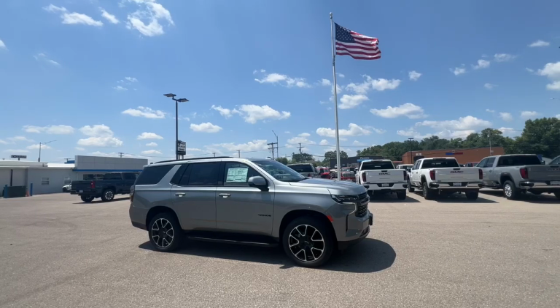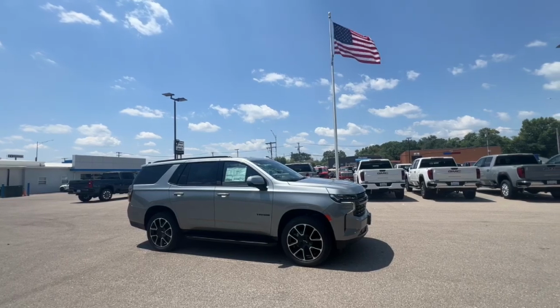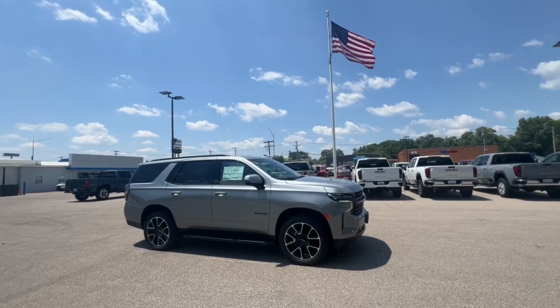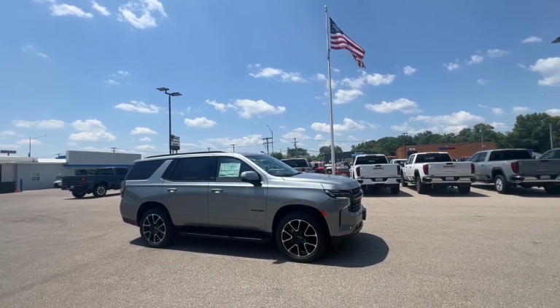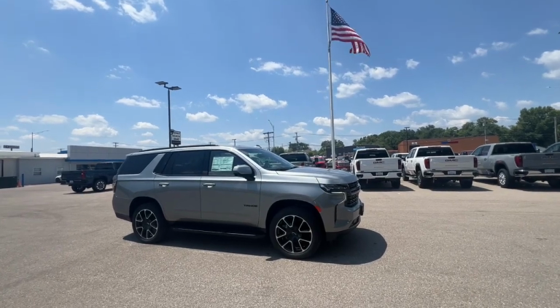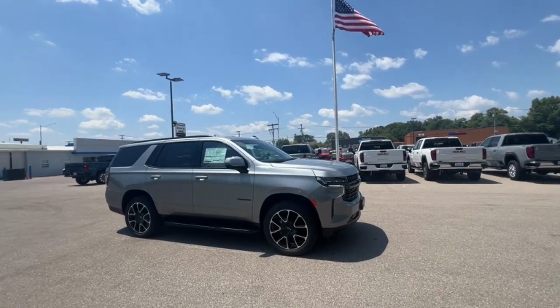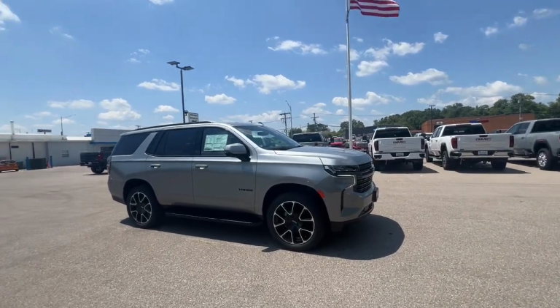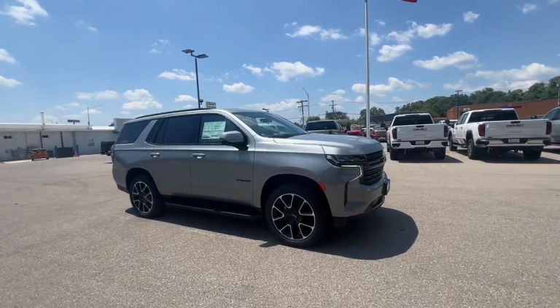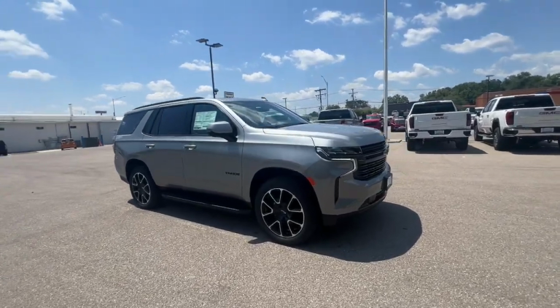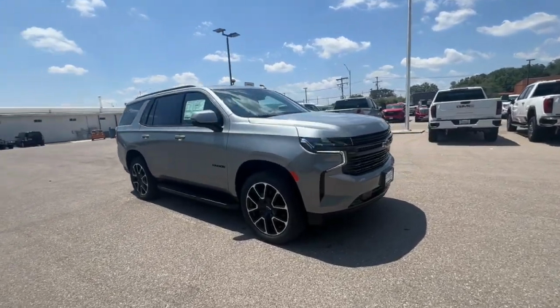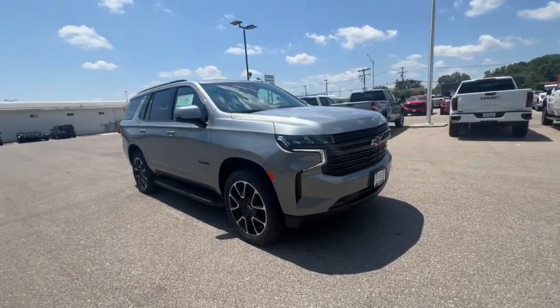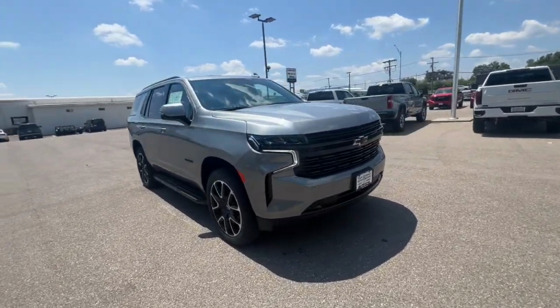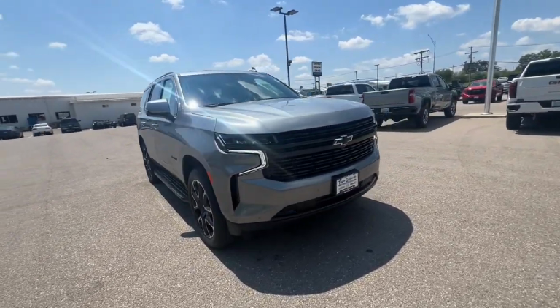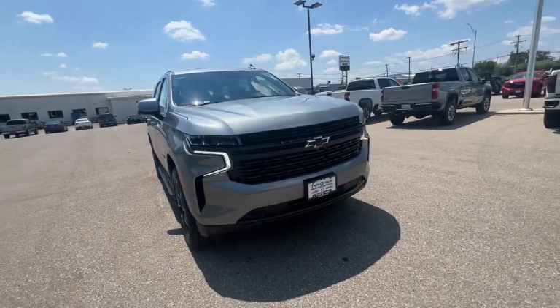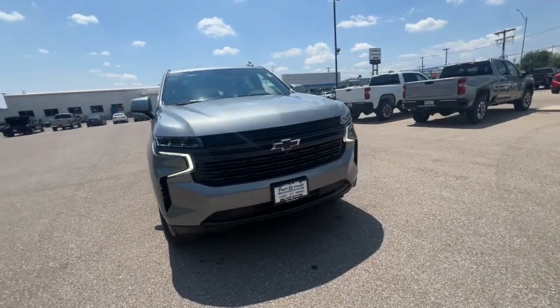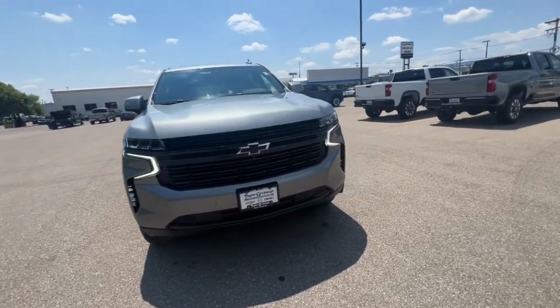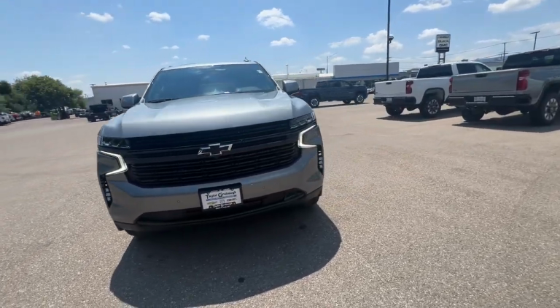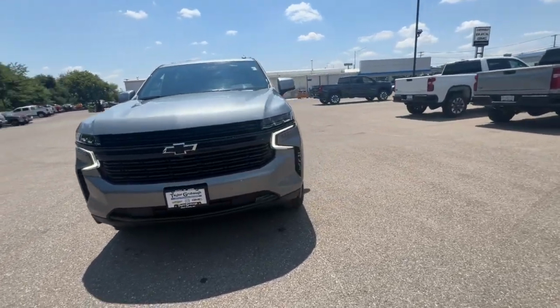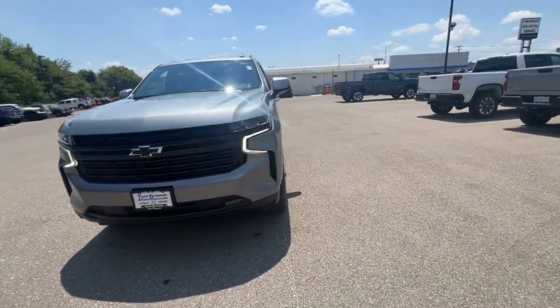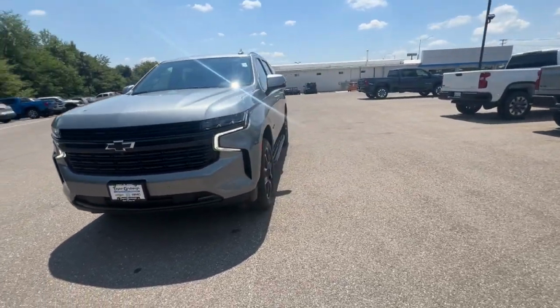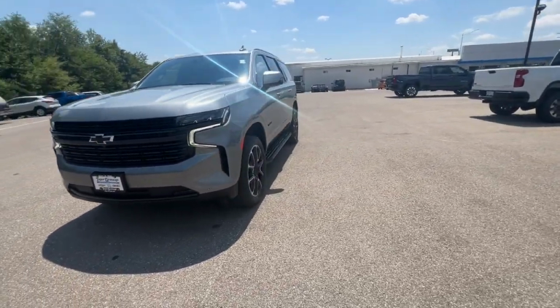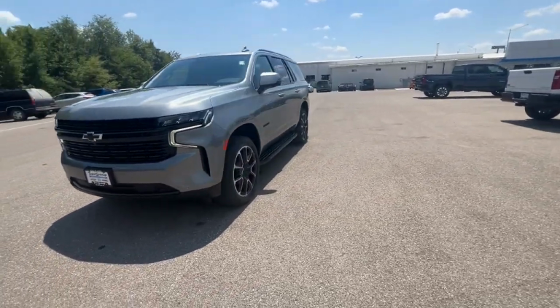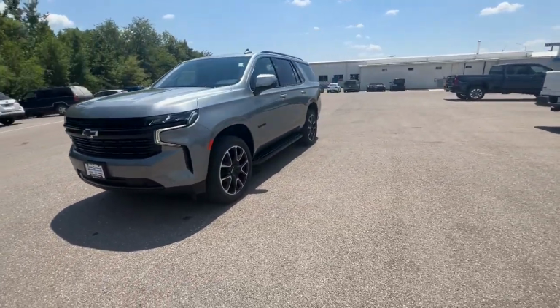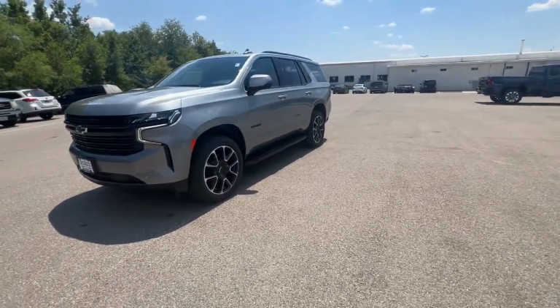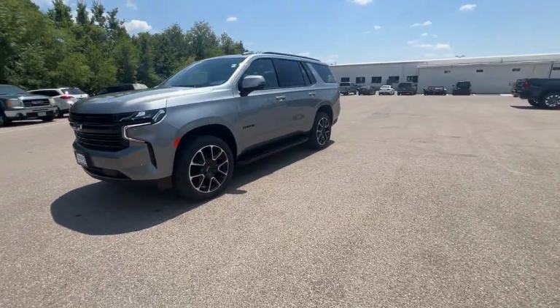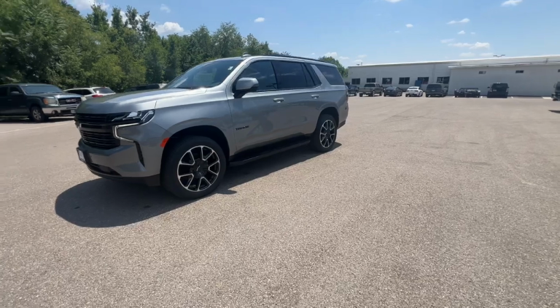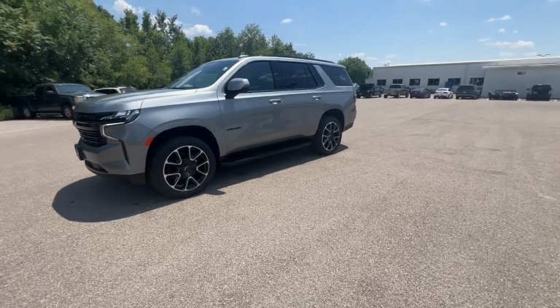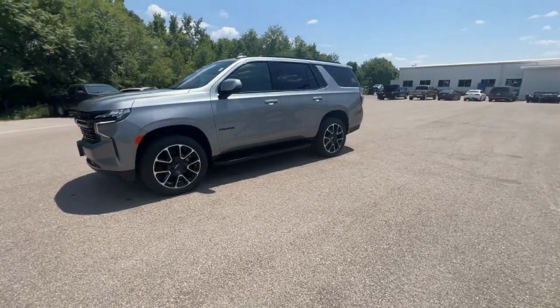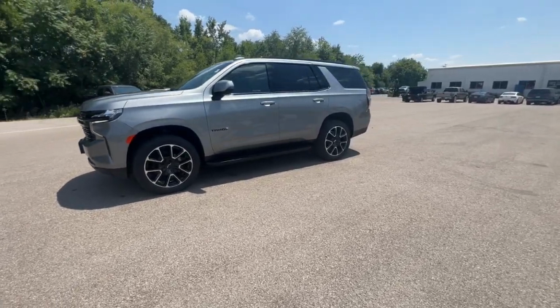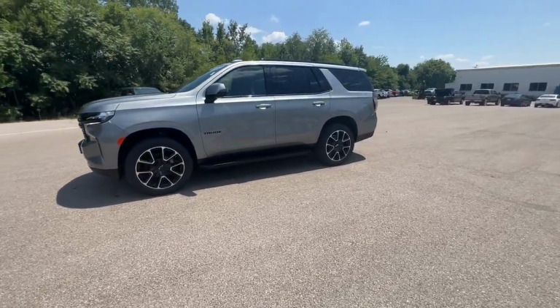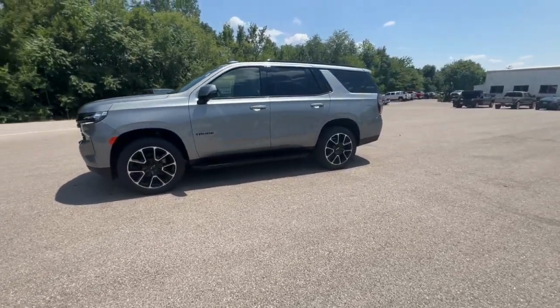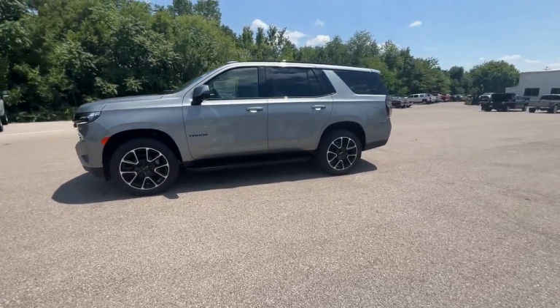Take a moment to check out the 2024 Chevrolet Tahoe — the full-size SUV that has the space, power, amenities, and technology you need to tackle a challenge in comfort and style.